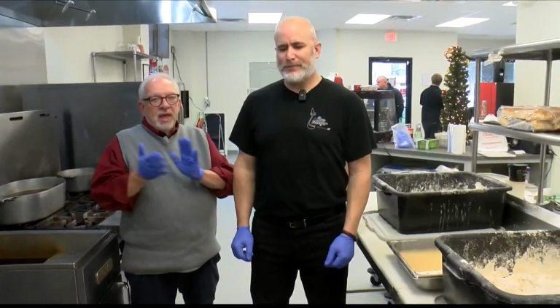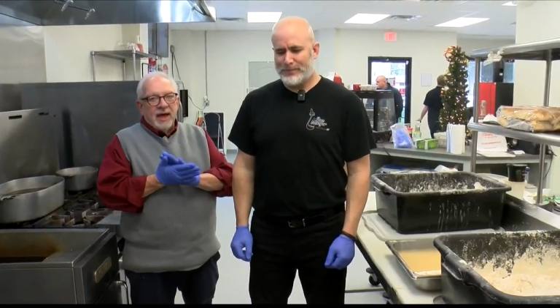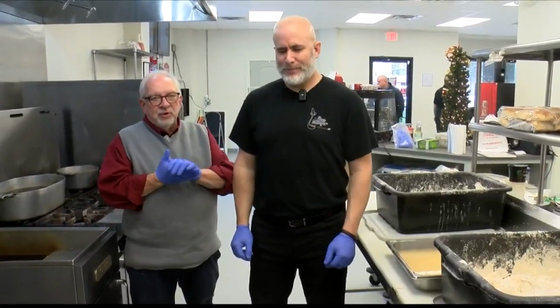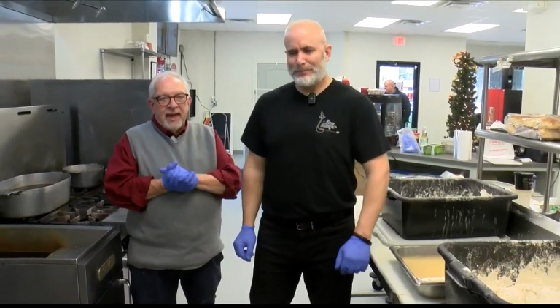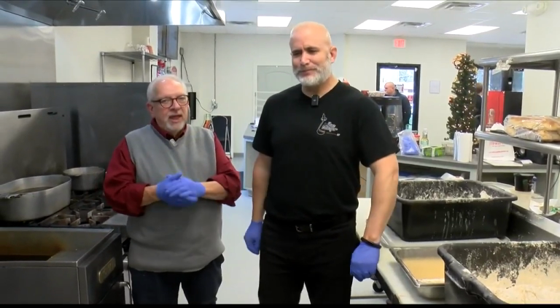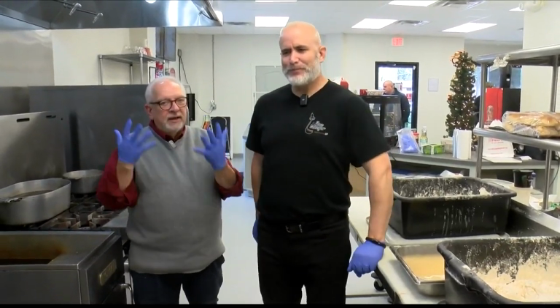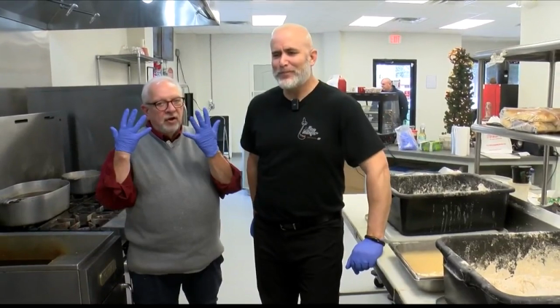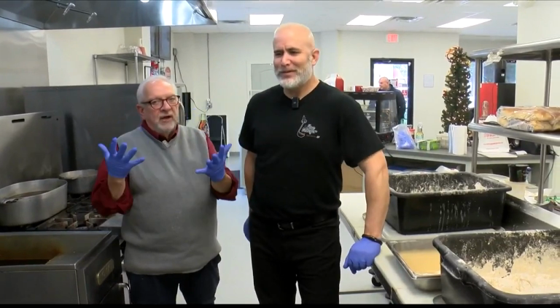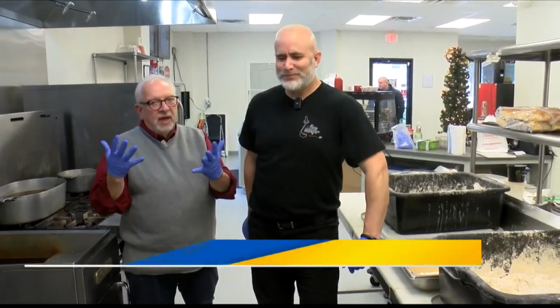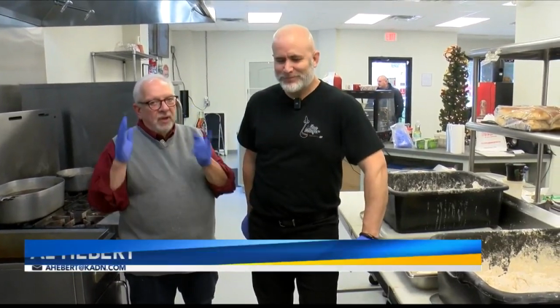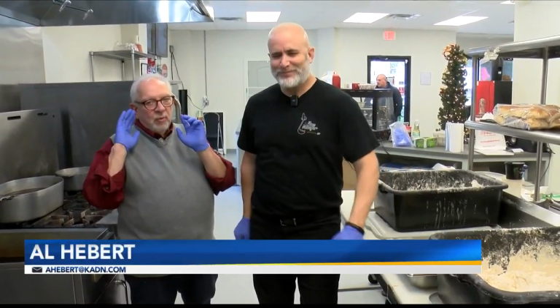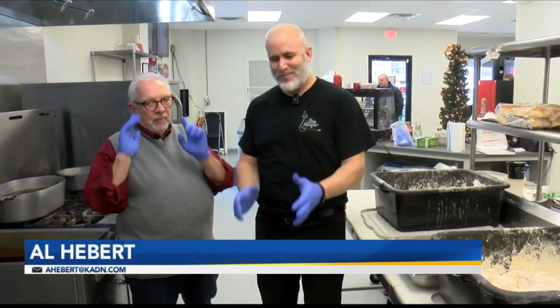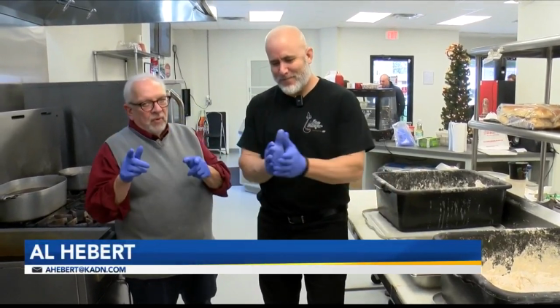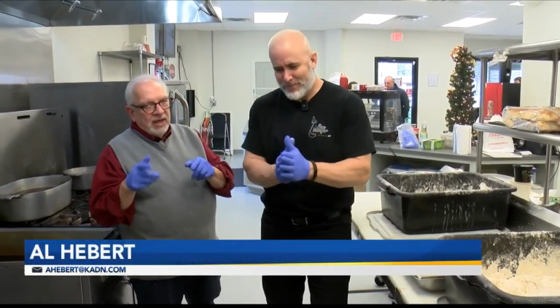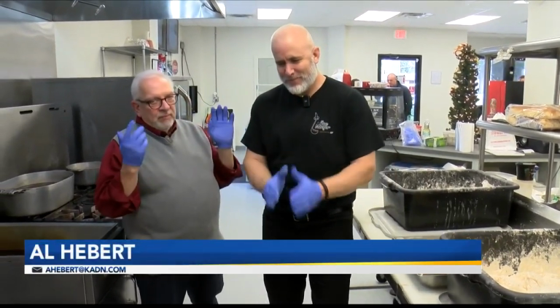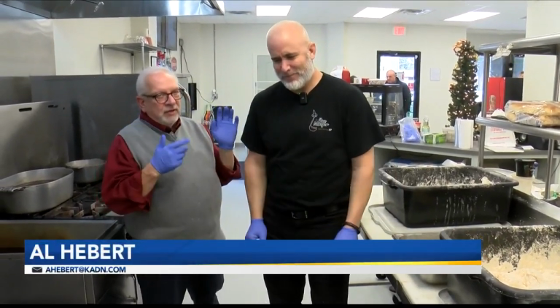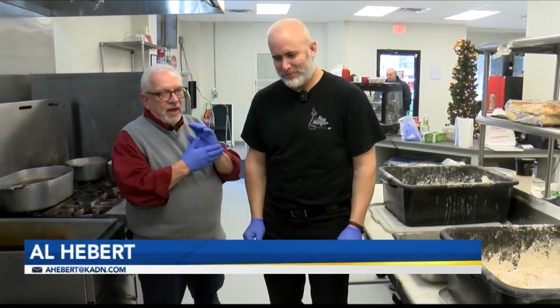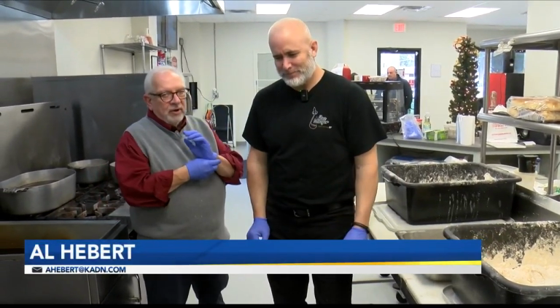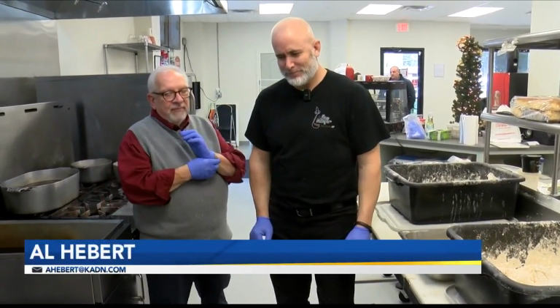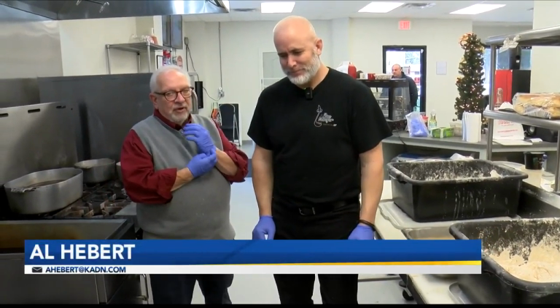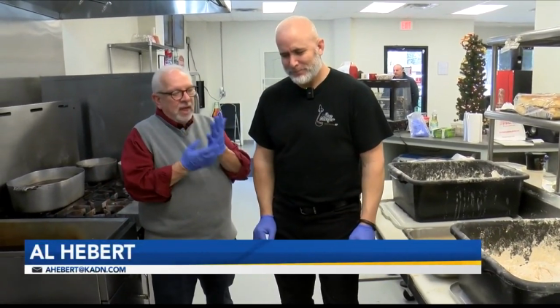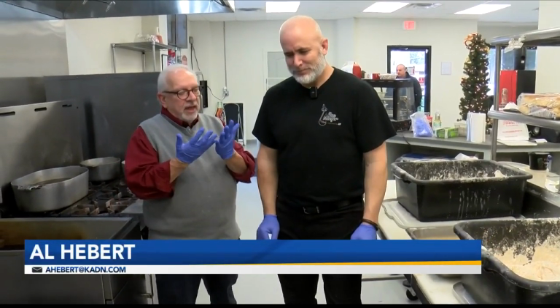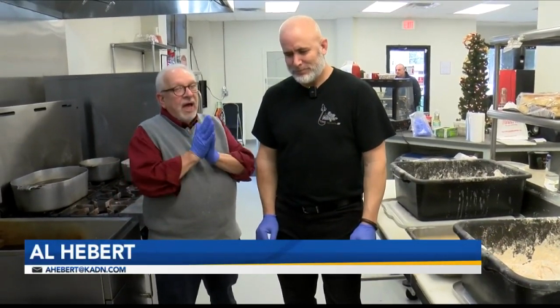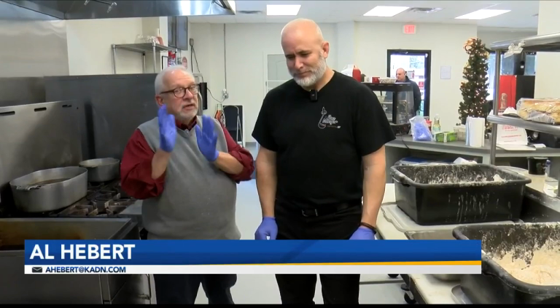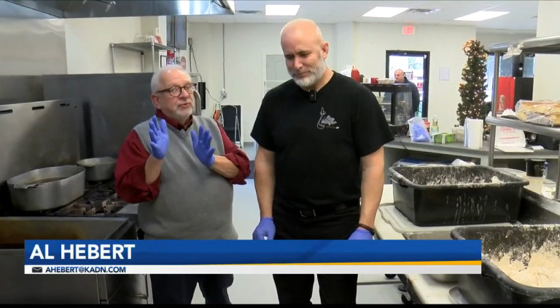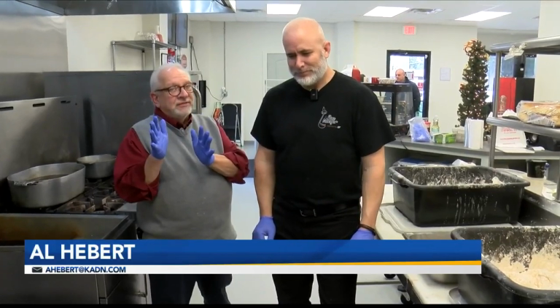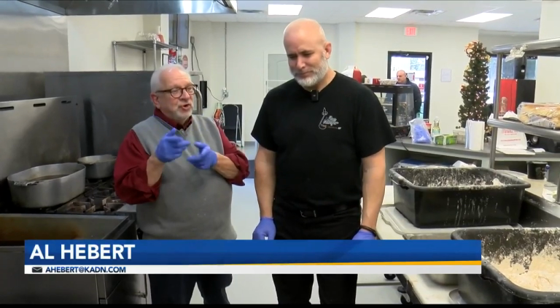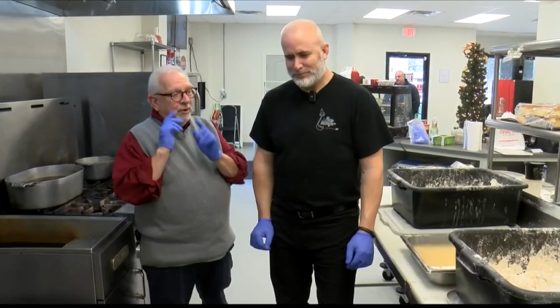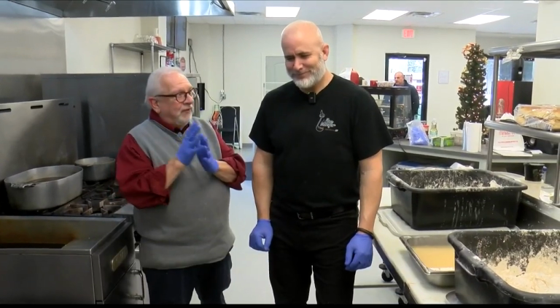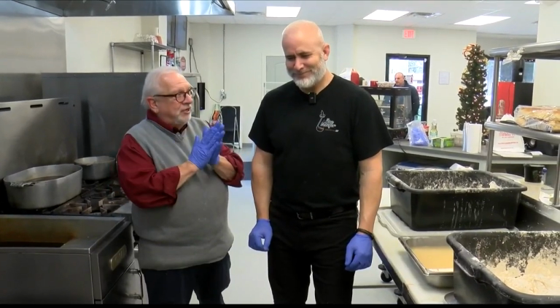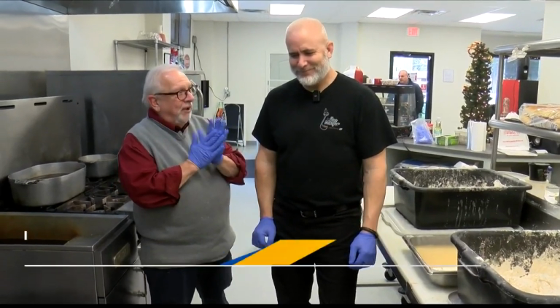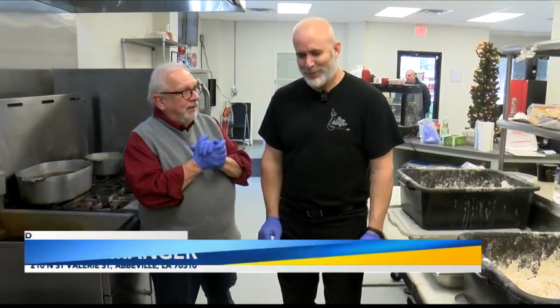Hey guys, we are back. Blaine and I are gloved up. We're at Le Bon Manger with Blaine Dugas. We're in Abbeville, and we're not going to do thoracic surgery — we're going to fry chicken, right, Blaine?